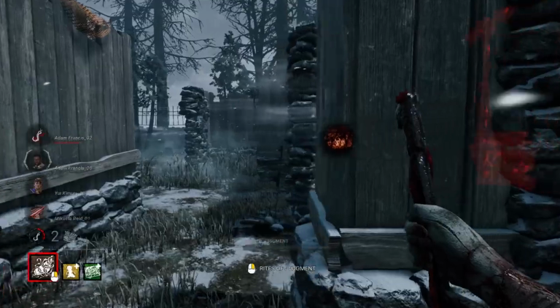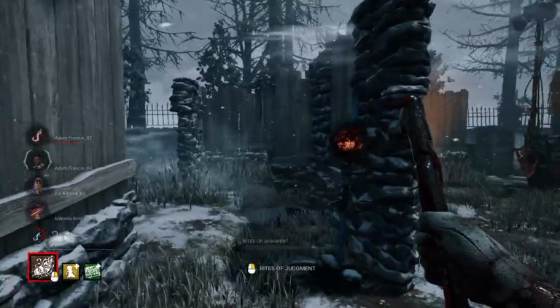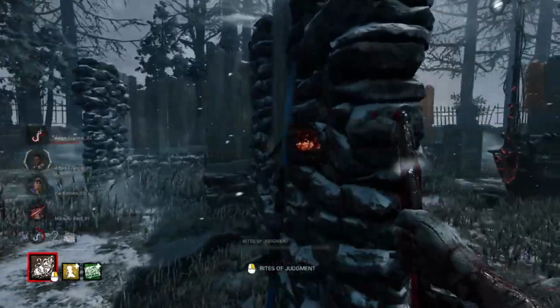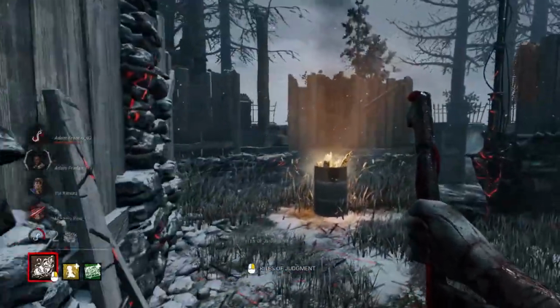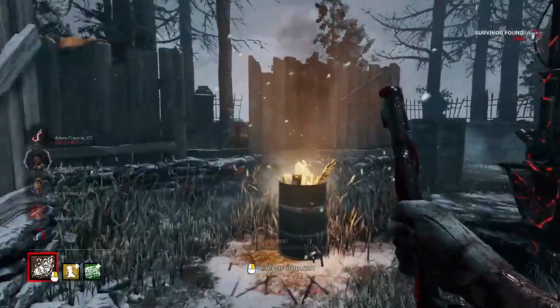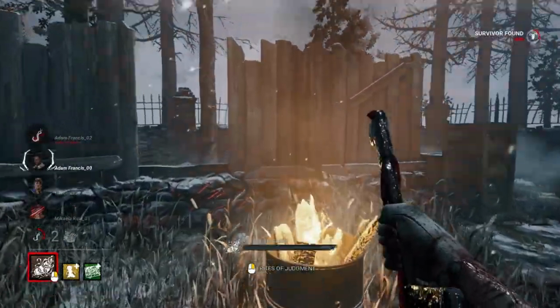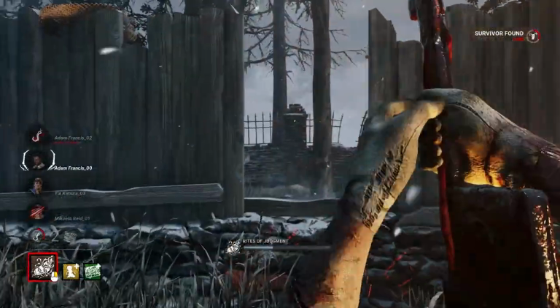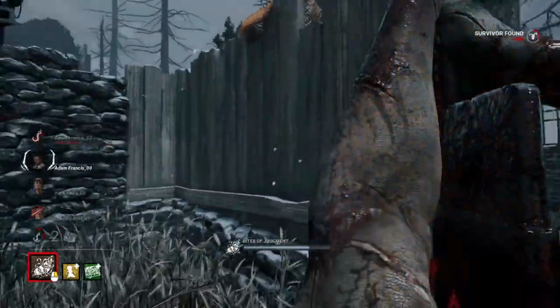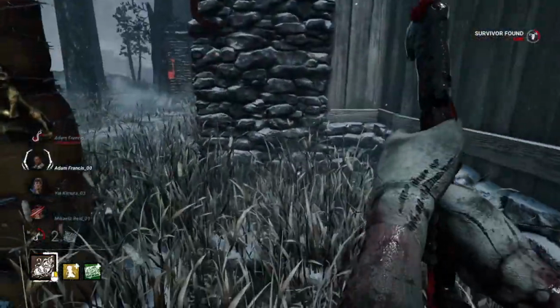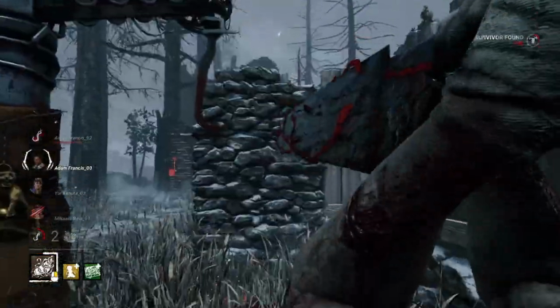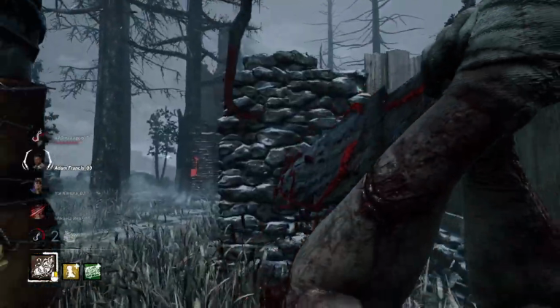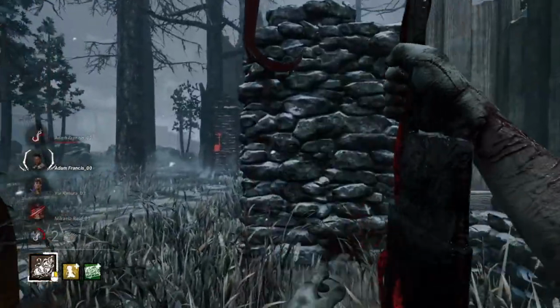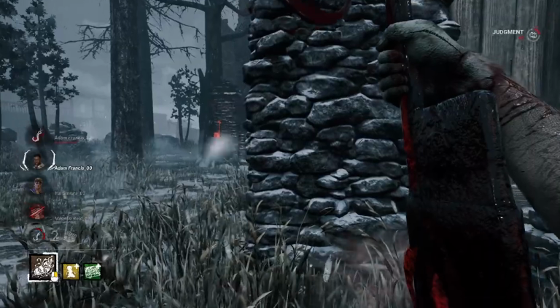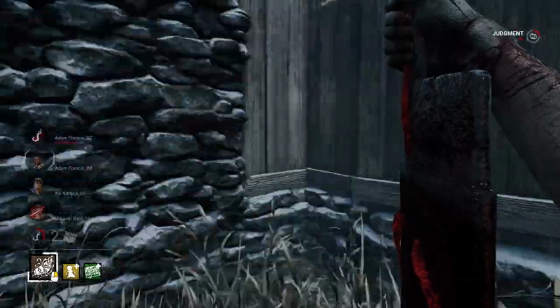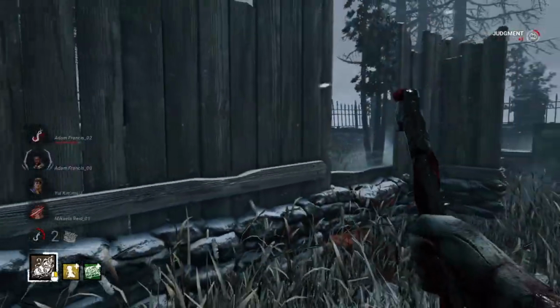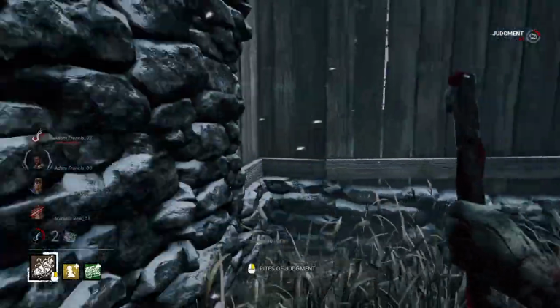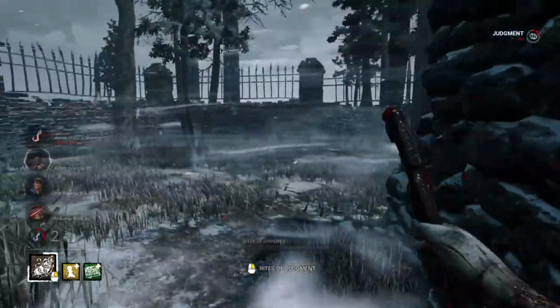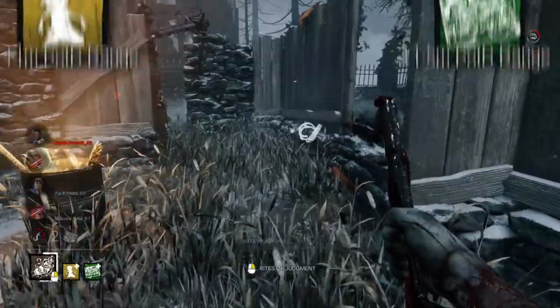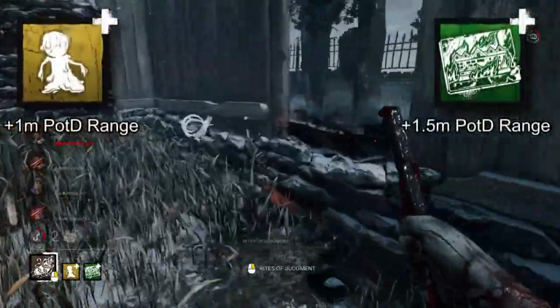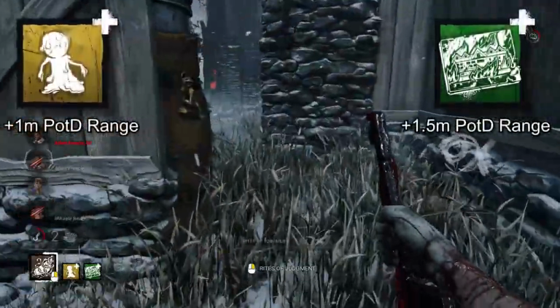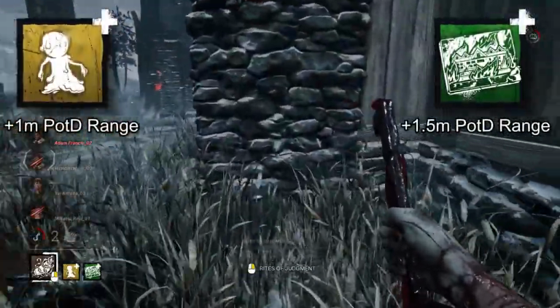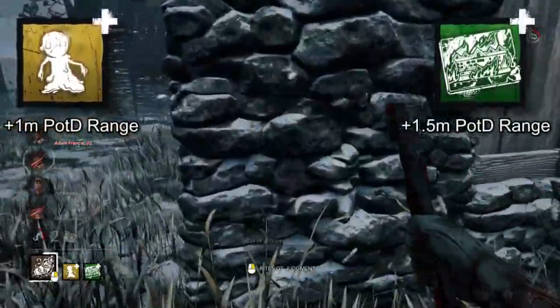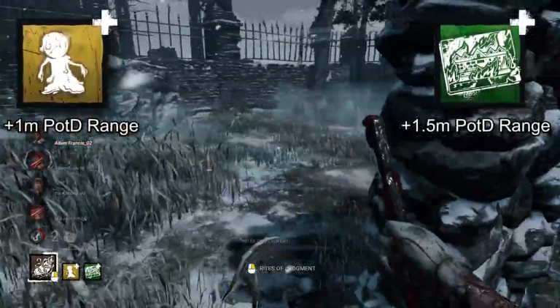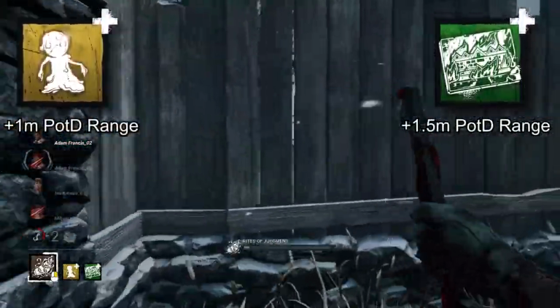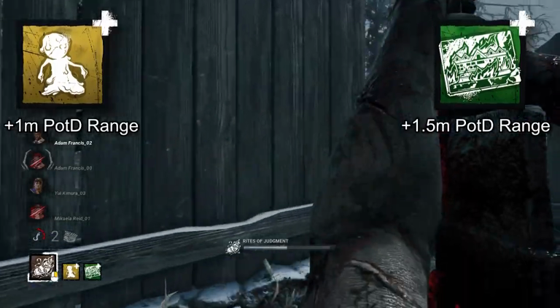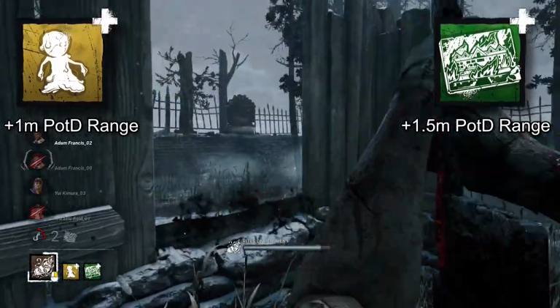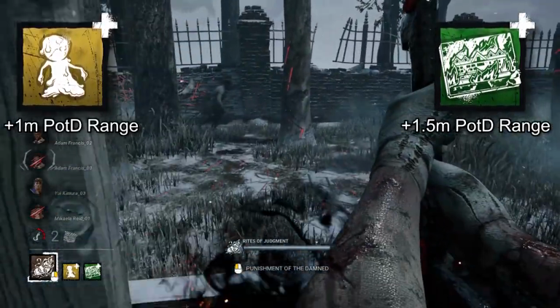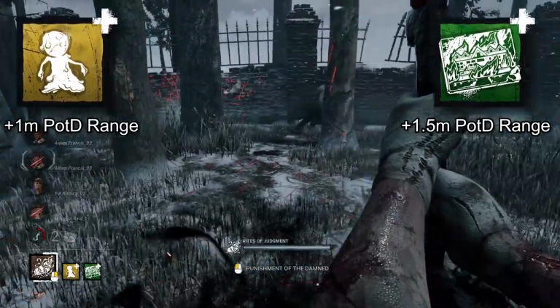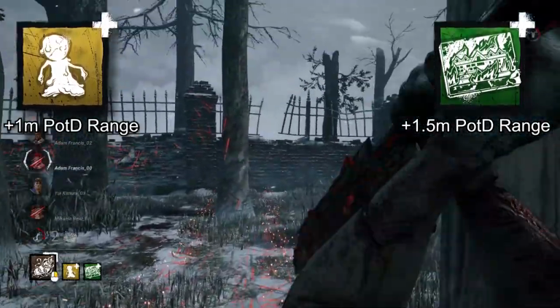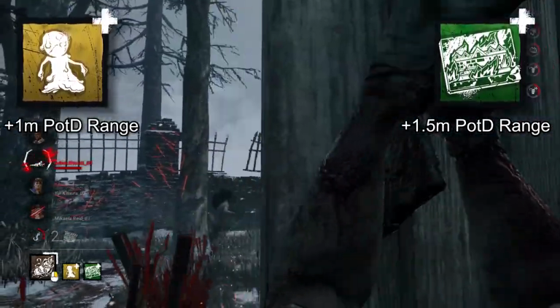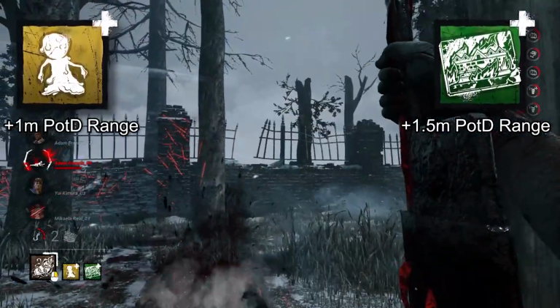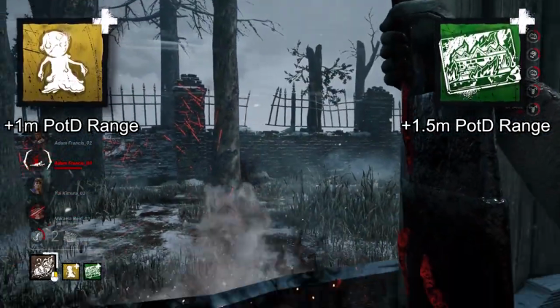Pyramid Head. Getting a ranged attack can be tricky when the line of sight is broken and you have to guess where they're going. Wax Doll and Burning Man Painting should help with that — together, they increase the attack range from 8 meters to 10.5 meters.